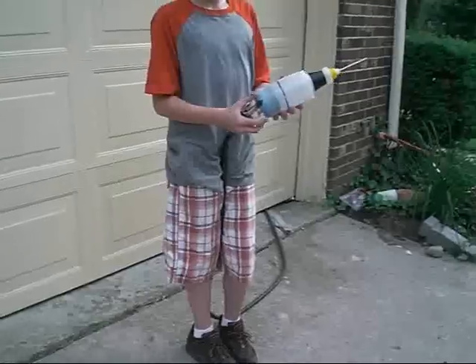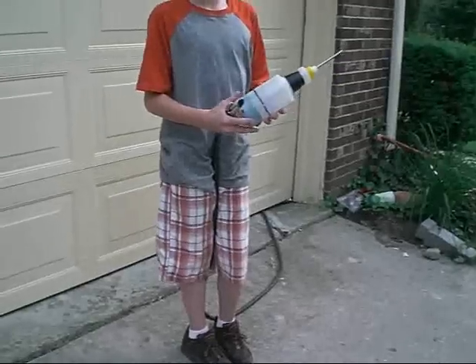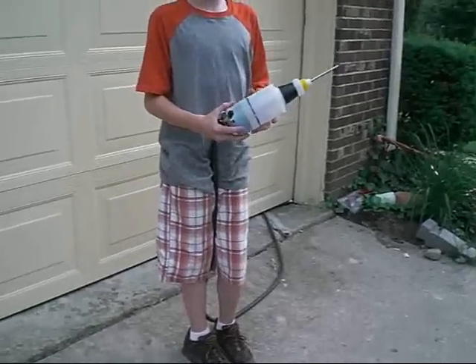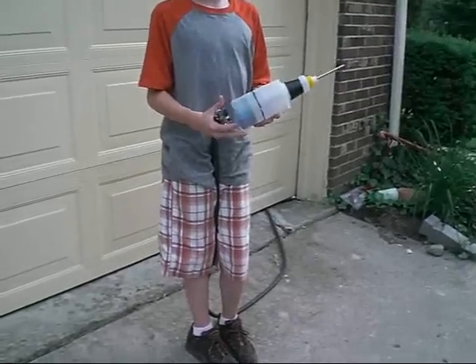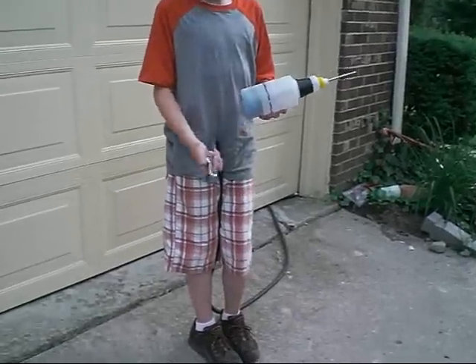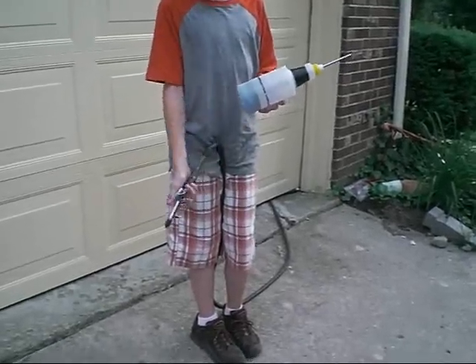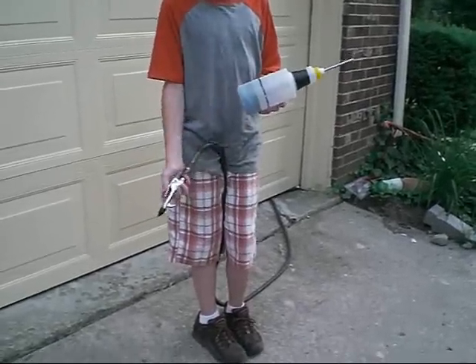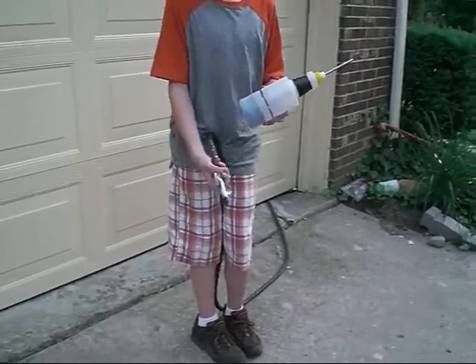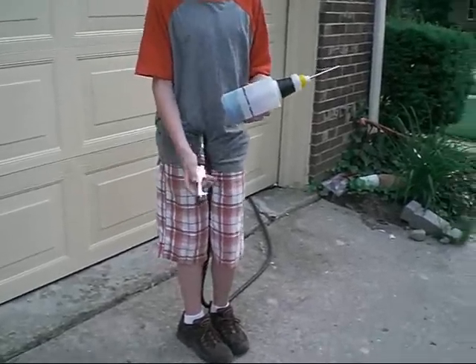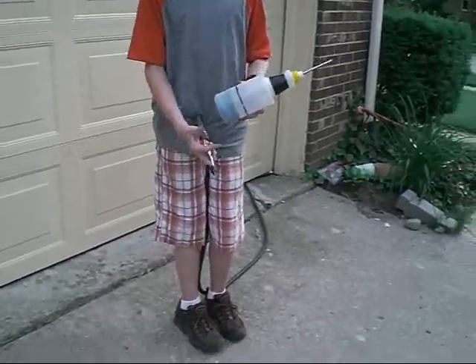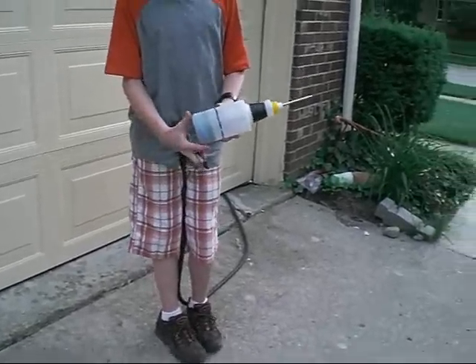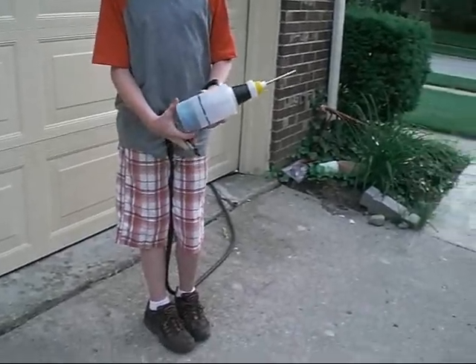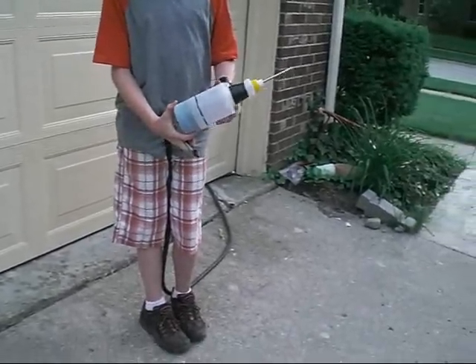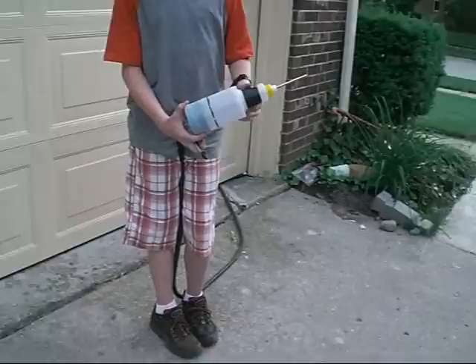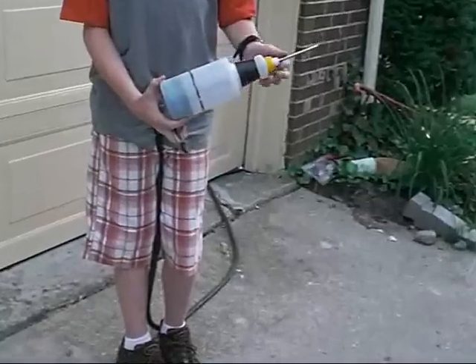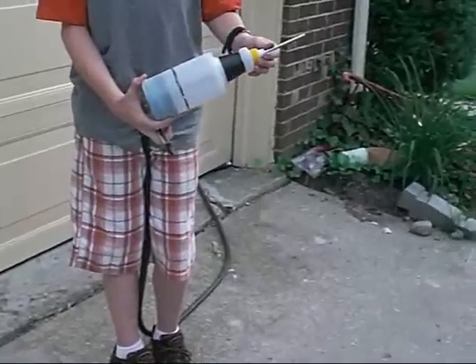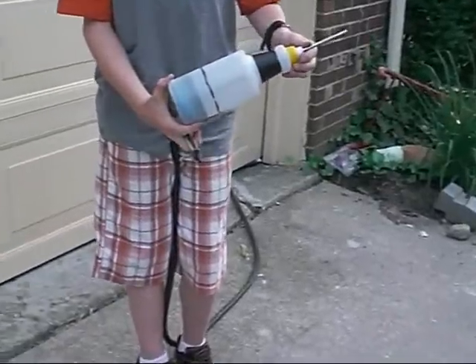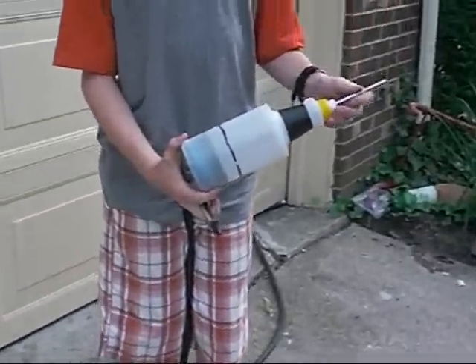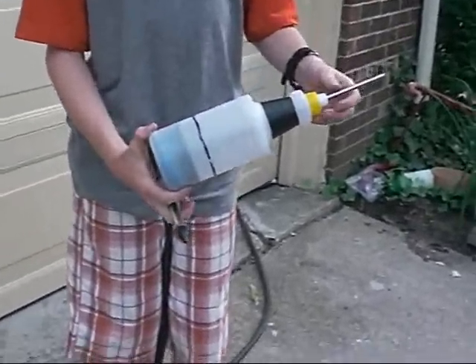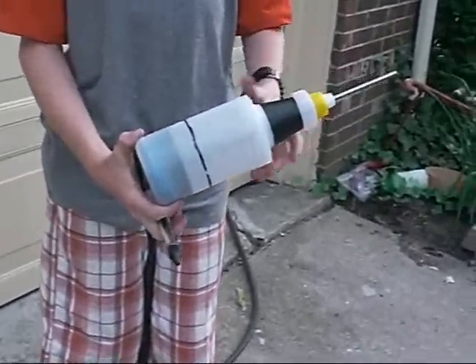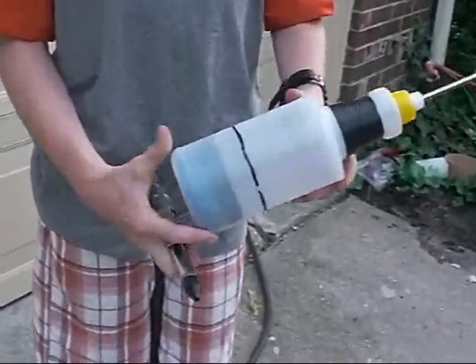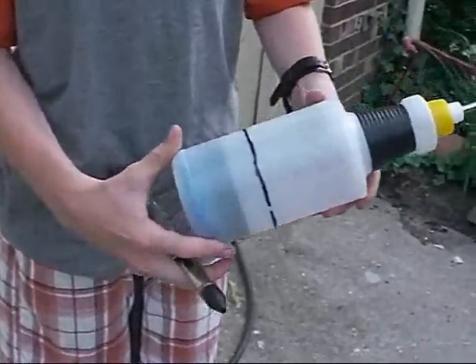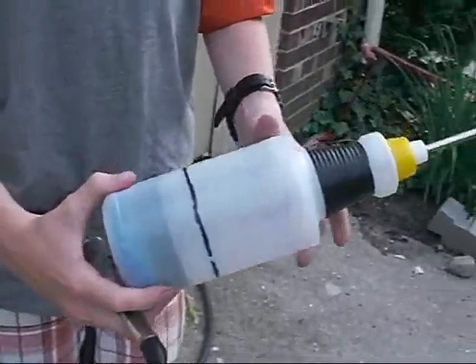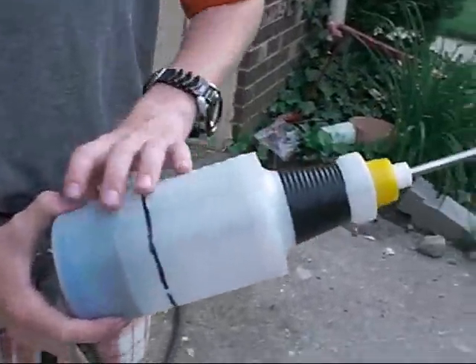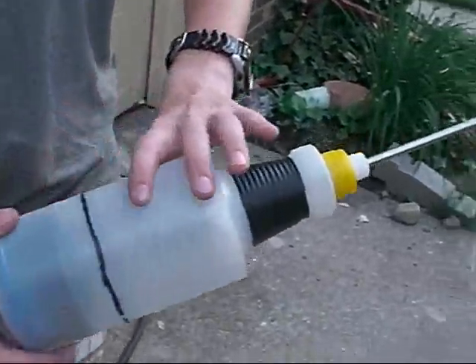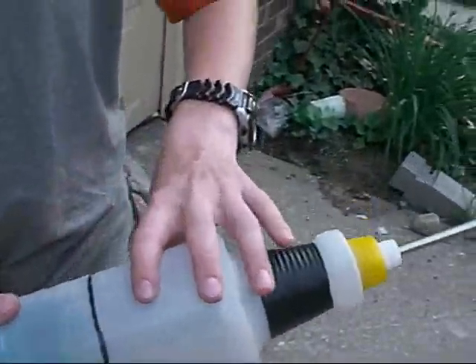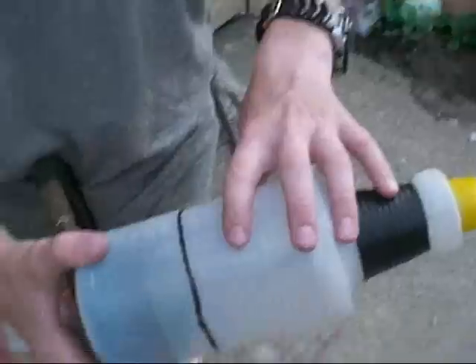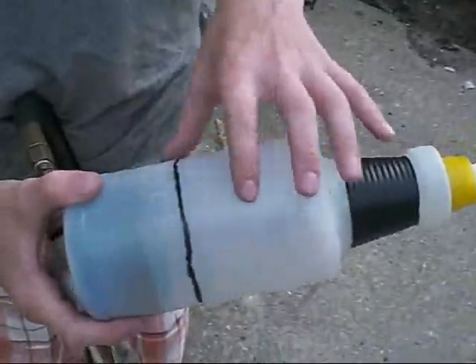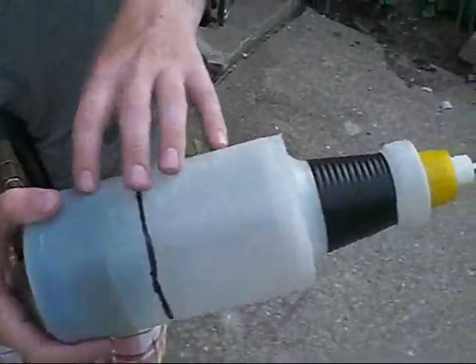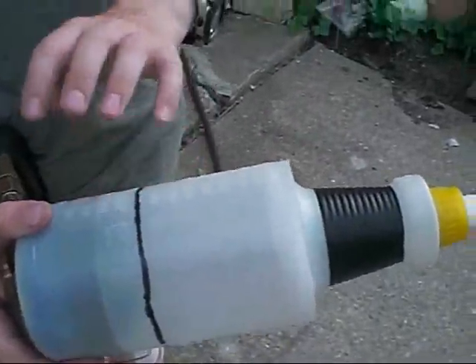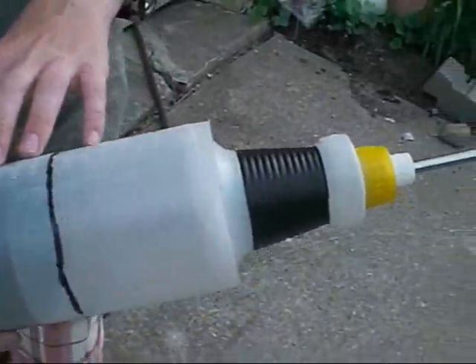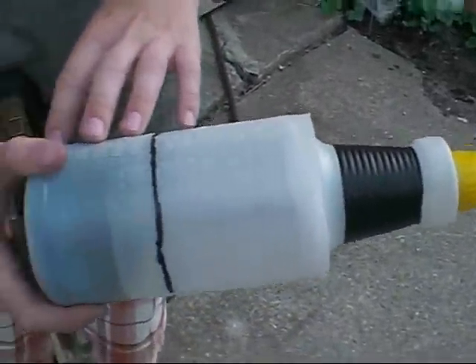I'm doing a video on my homemade machine gun. I got this idea off of somebody on YouTube. It works quite well. His was a smaller bottle — it had less capacity. I have more capacity.